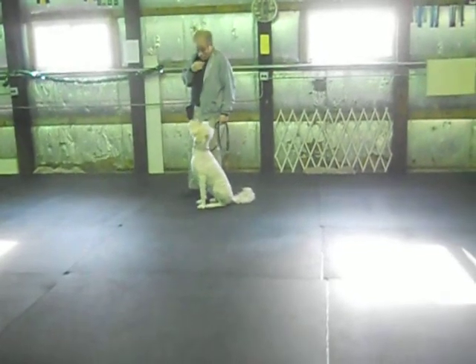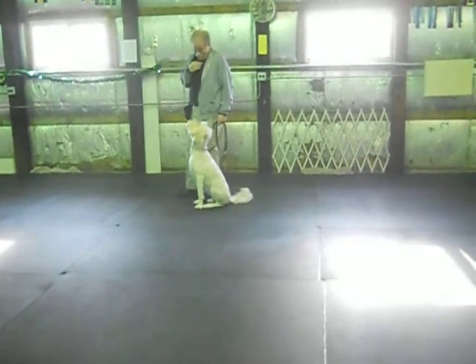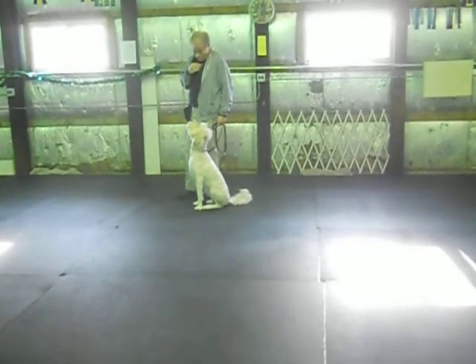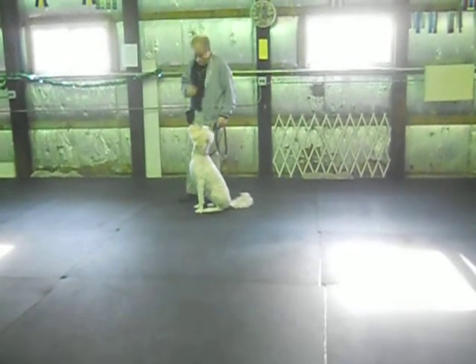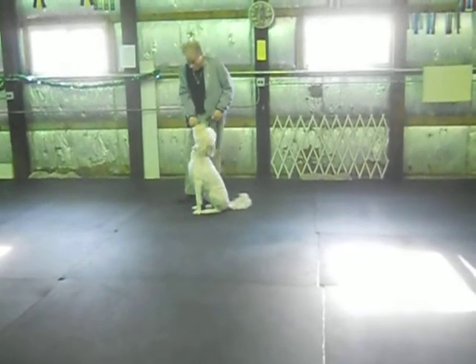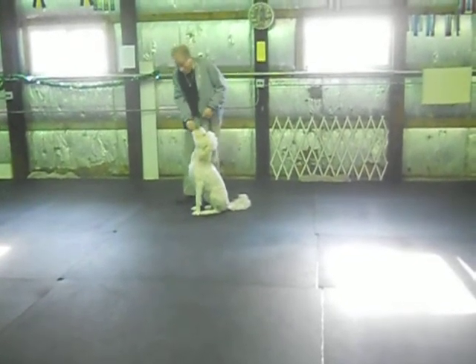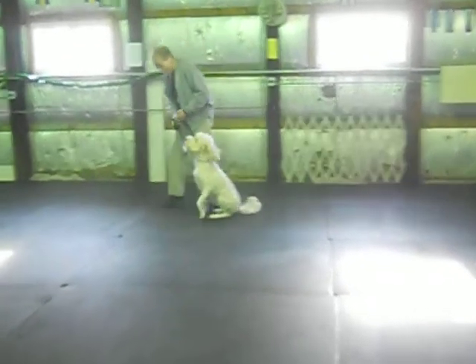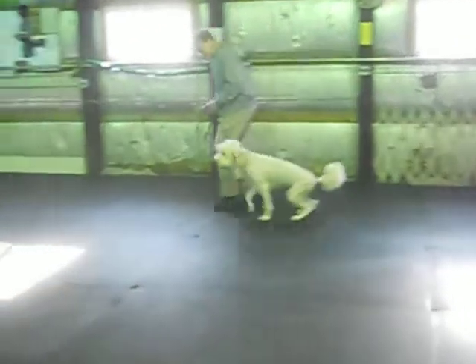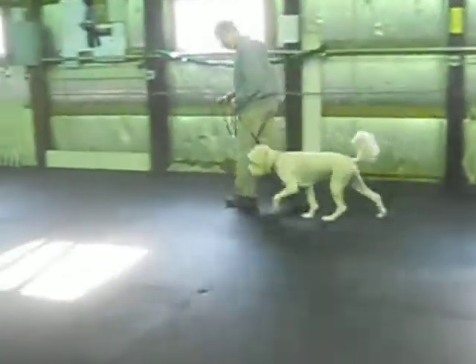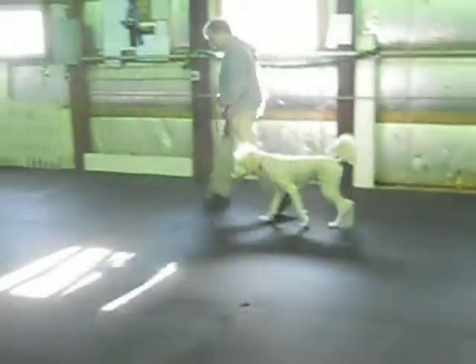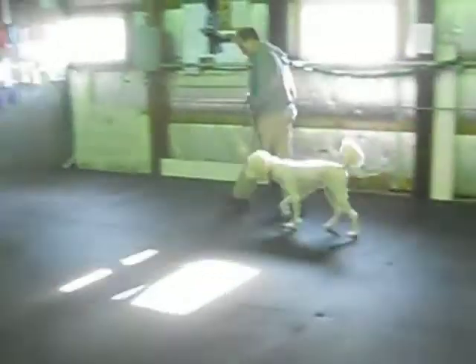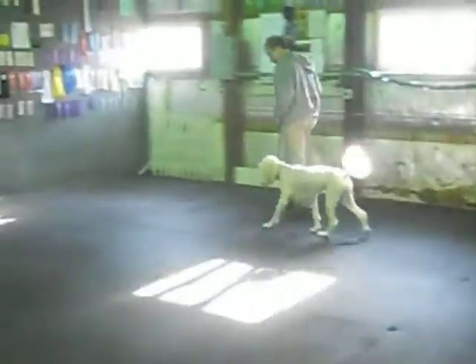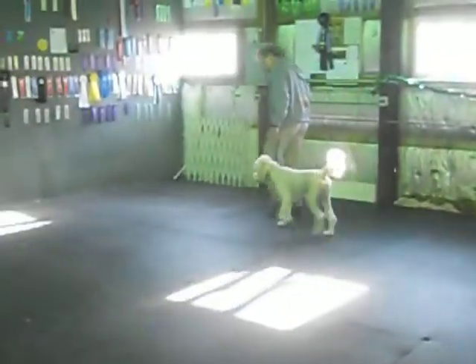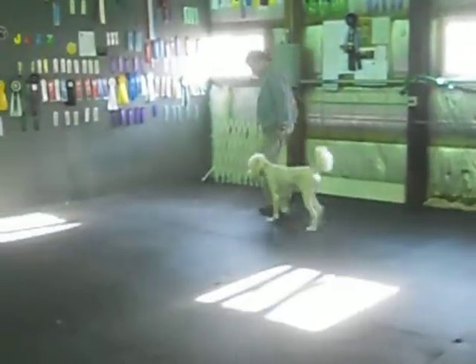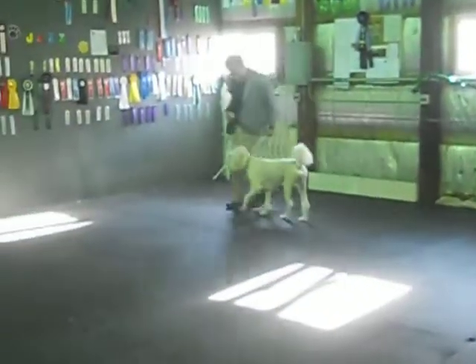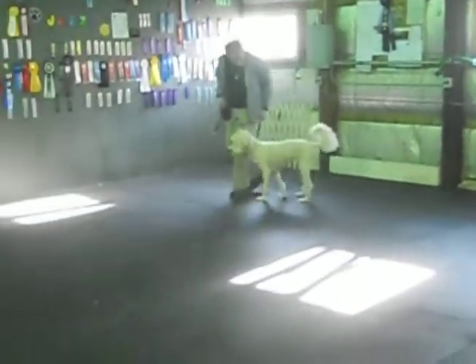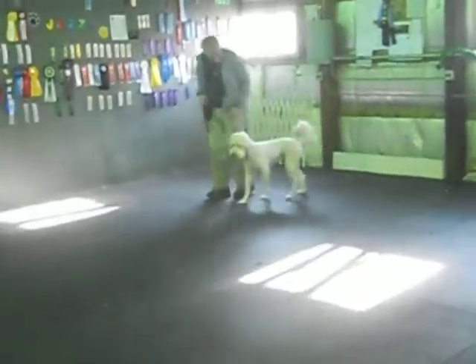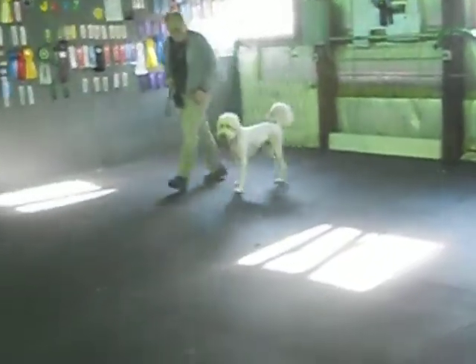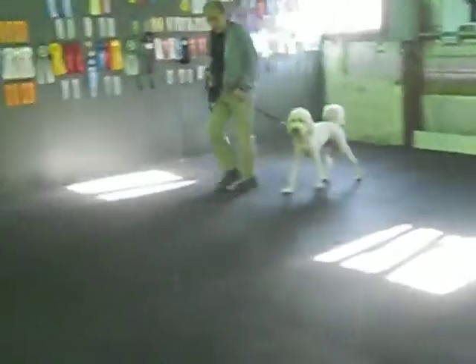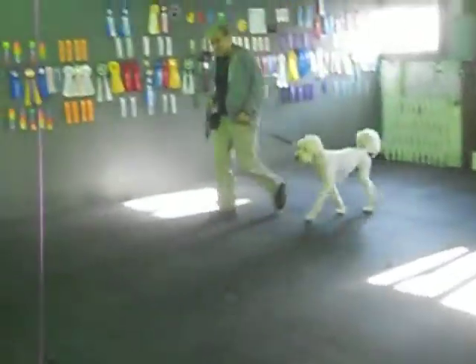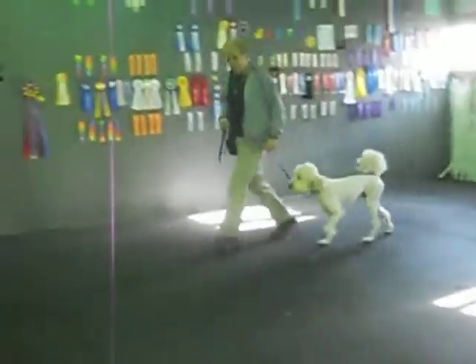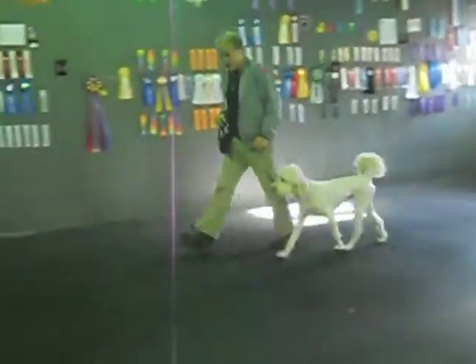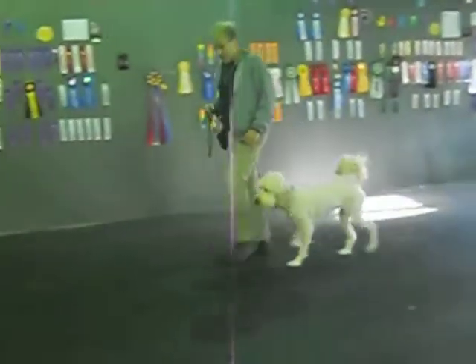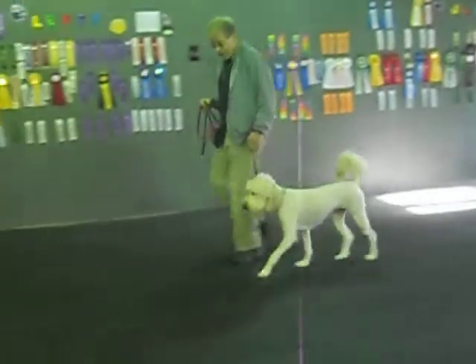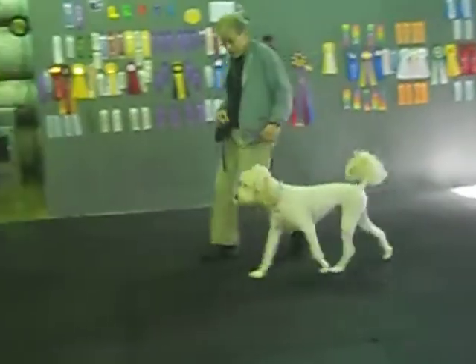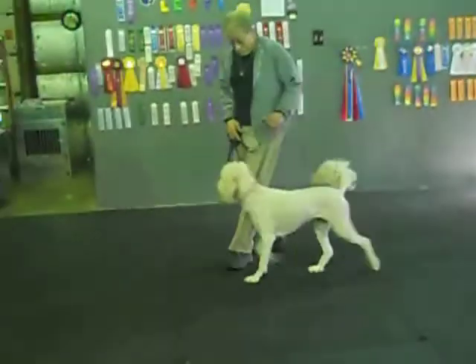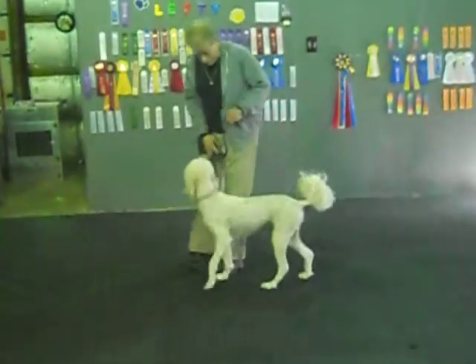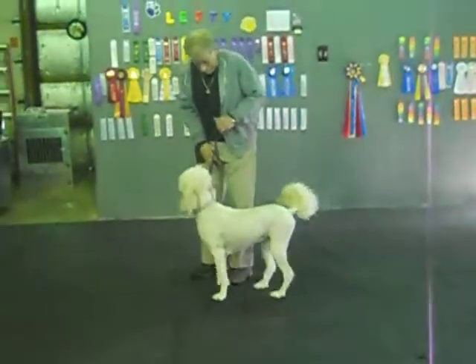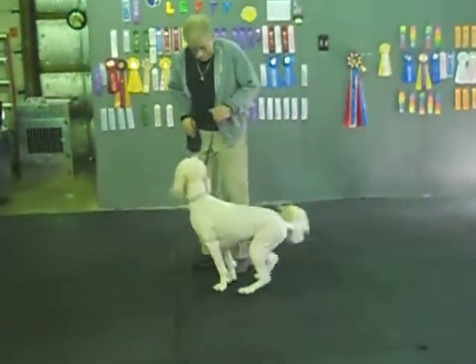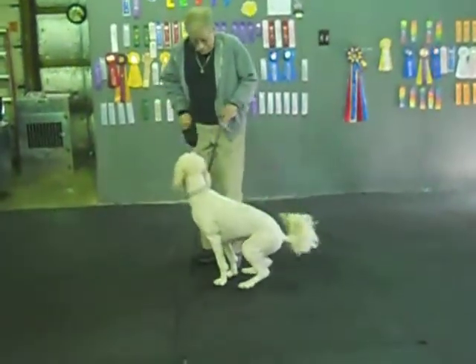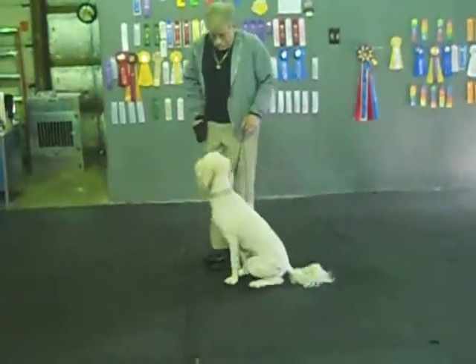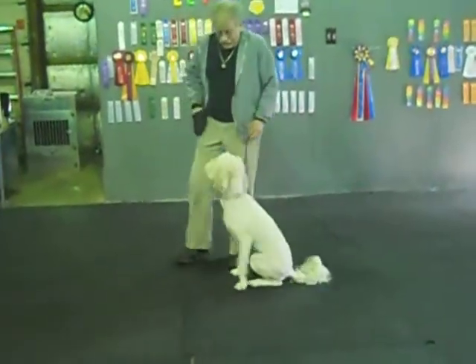Good, good, yes. Heel, Miley. Good, back. Give a chance for the rear to adjust. That looks pretty nice there. Sit.